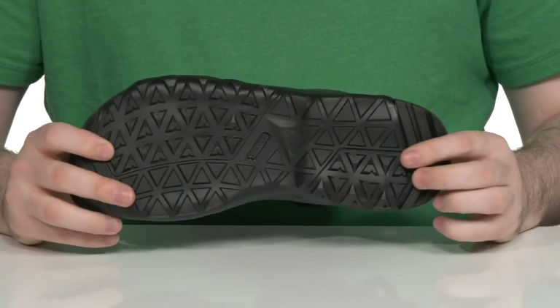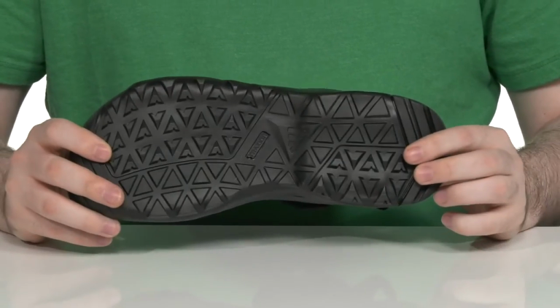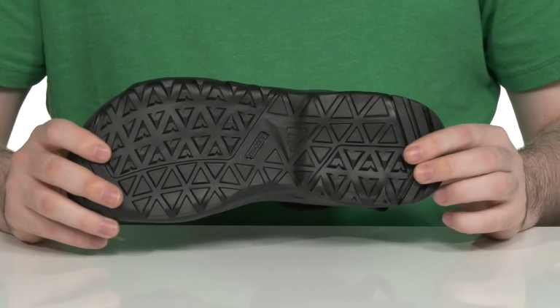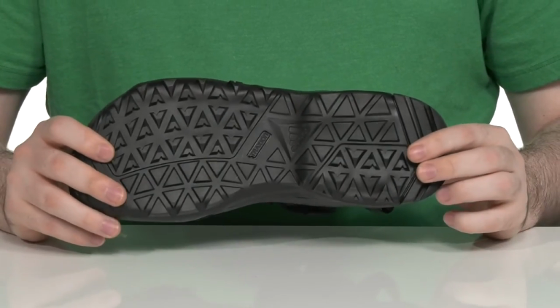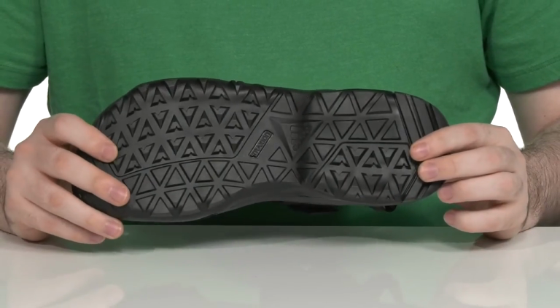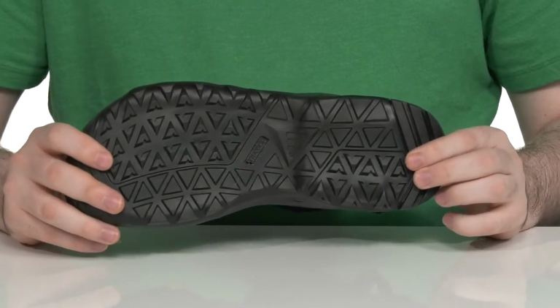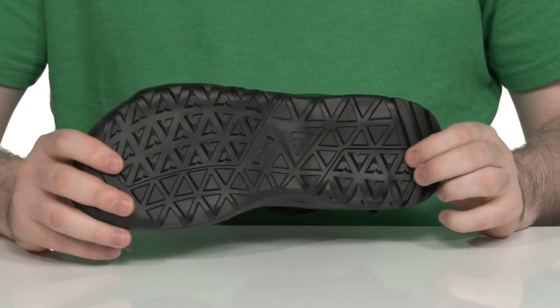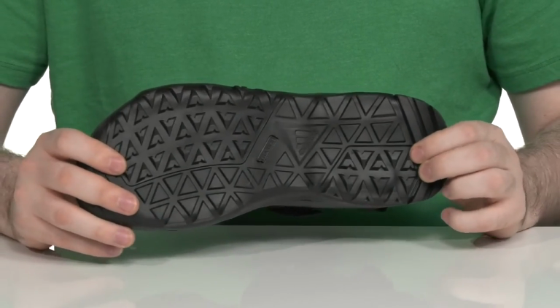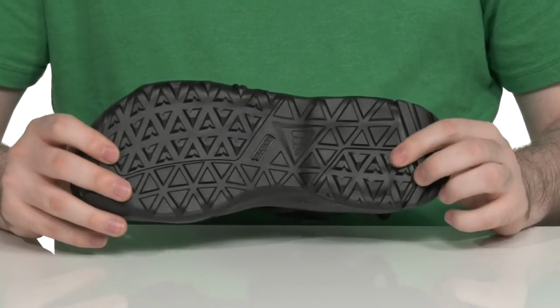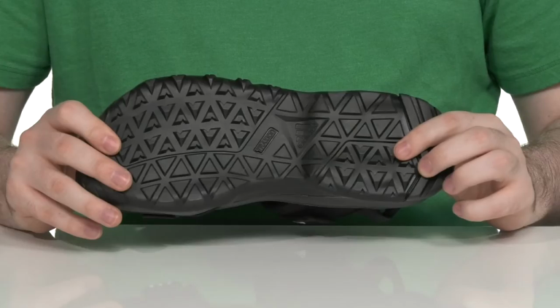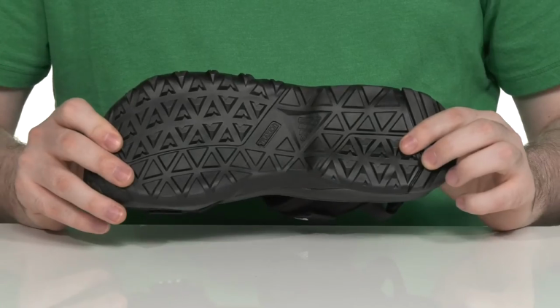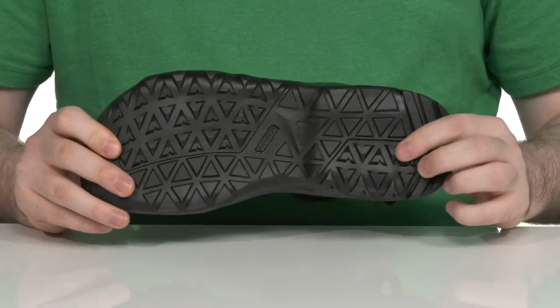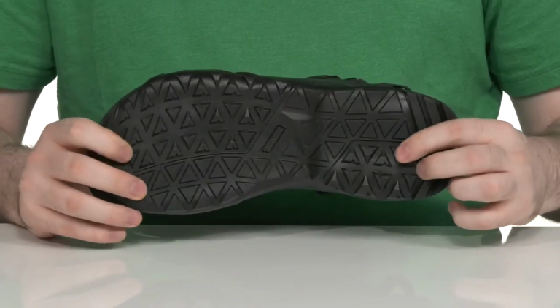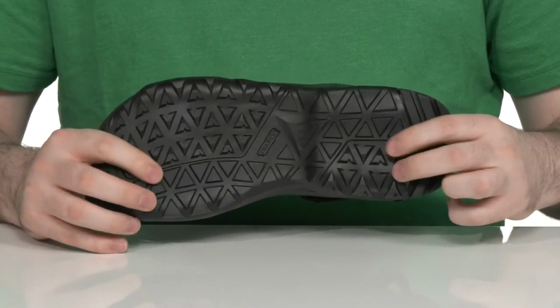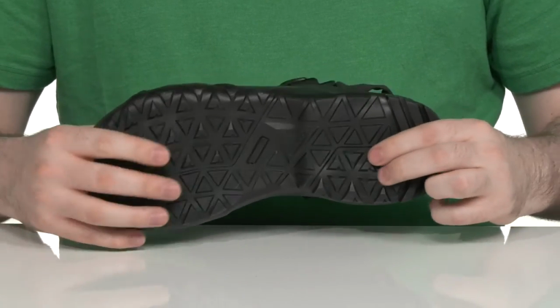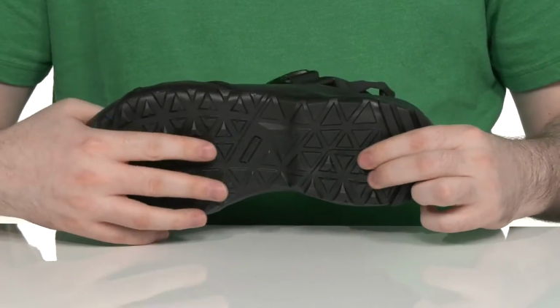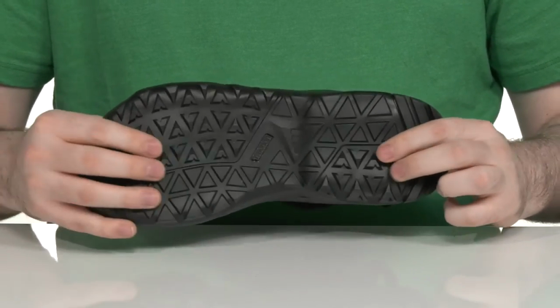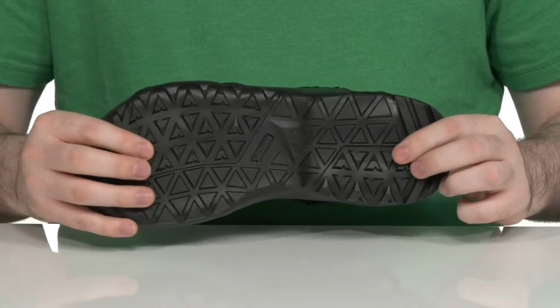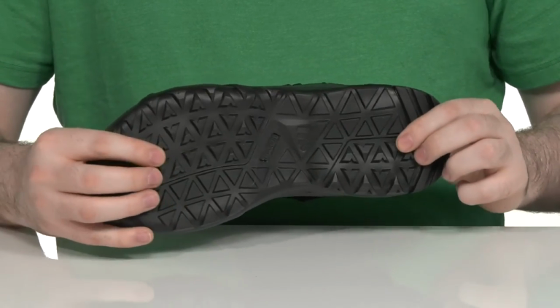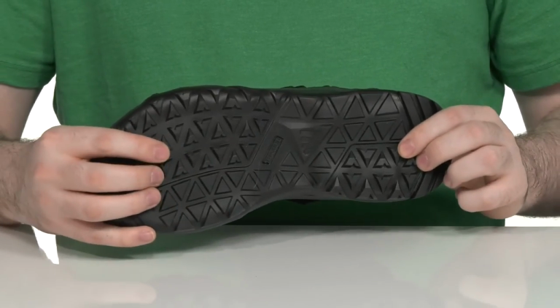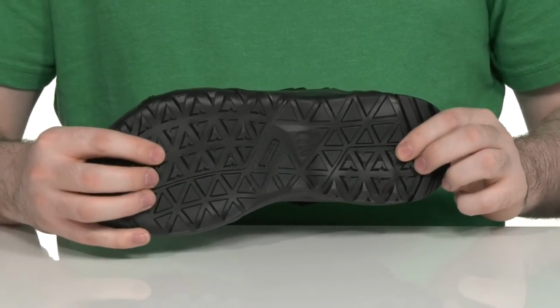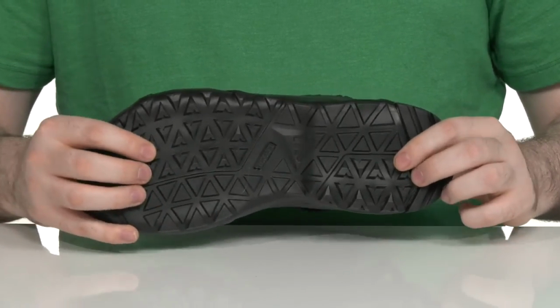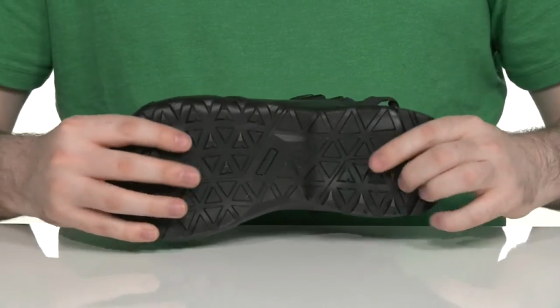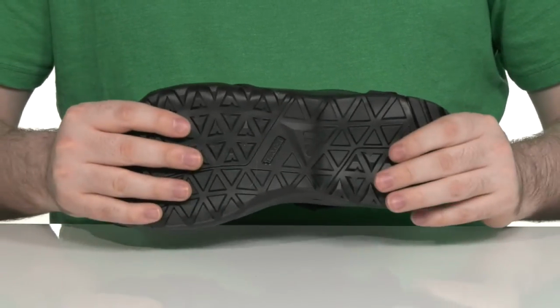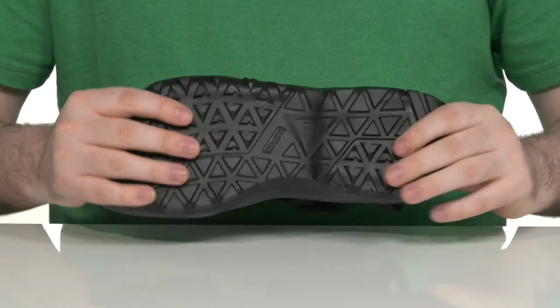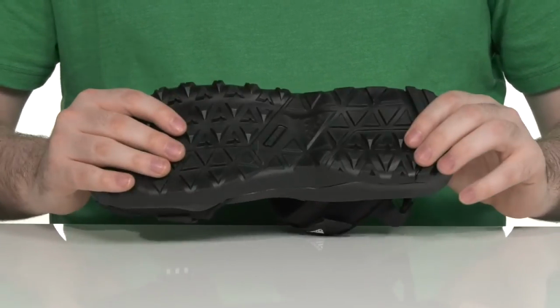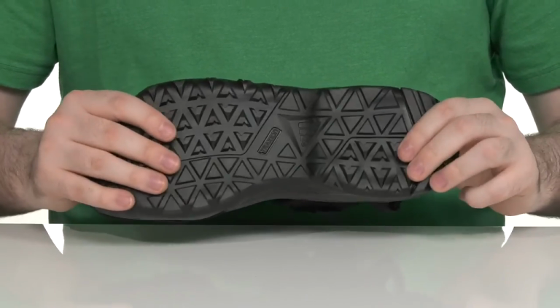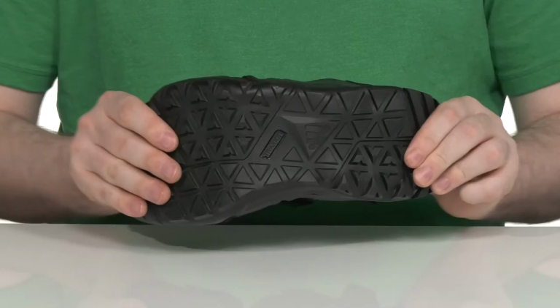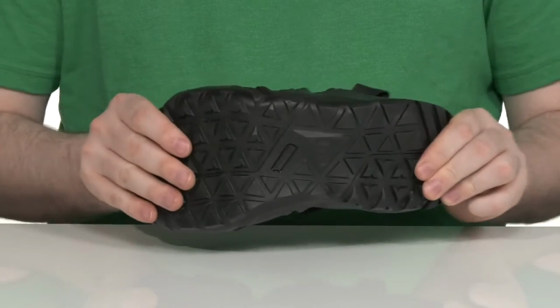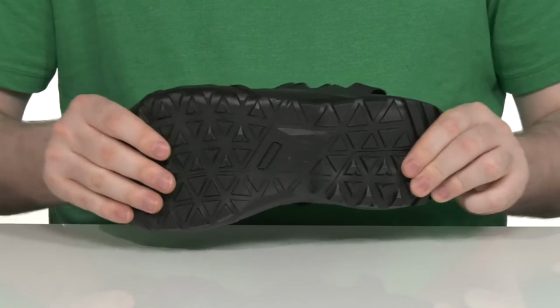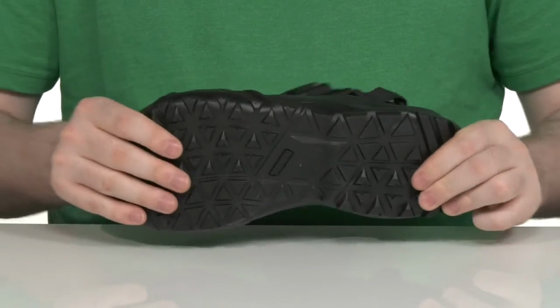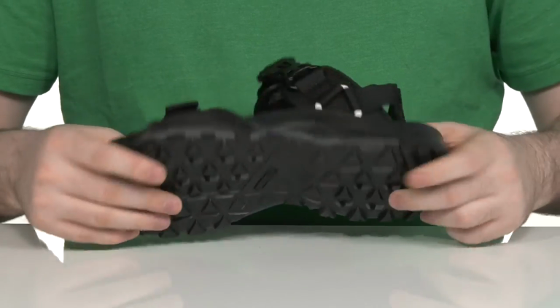Underneath it has the Traxian rubber outsole that's super reliable, using lots of different tread for grip, and of course it has its own flex as well.